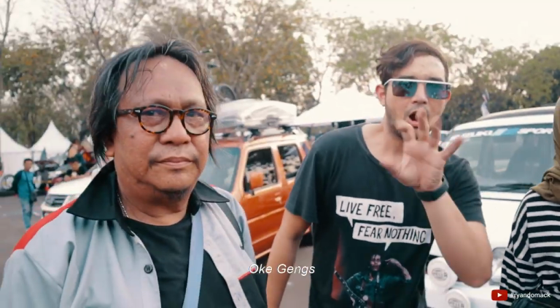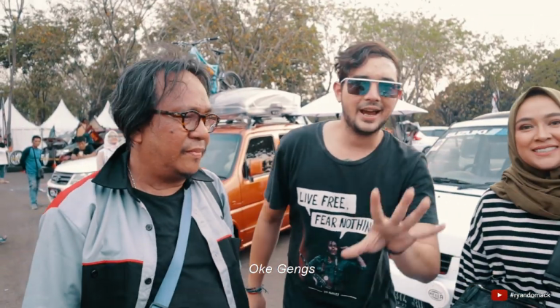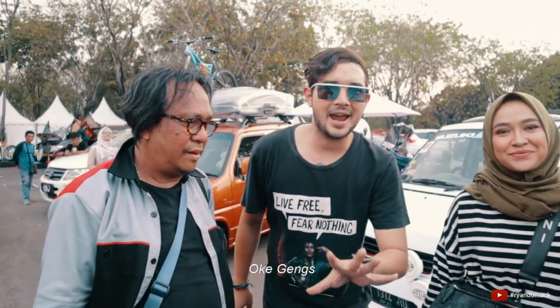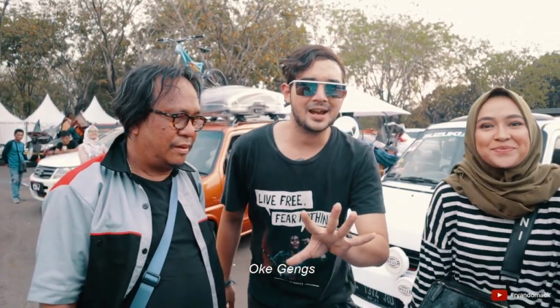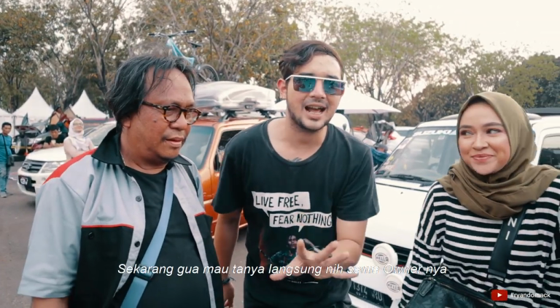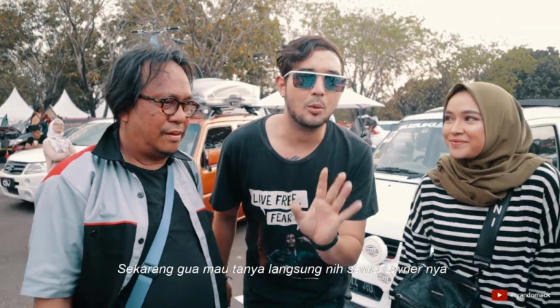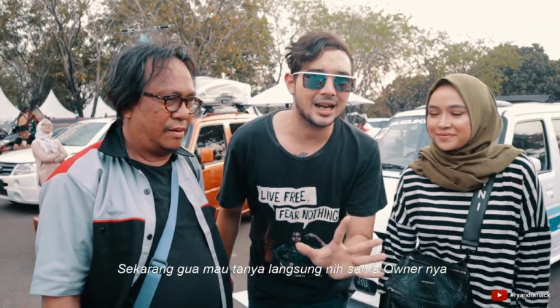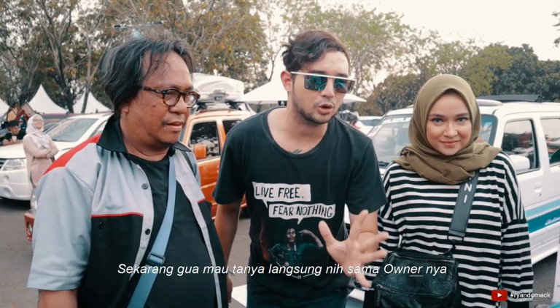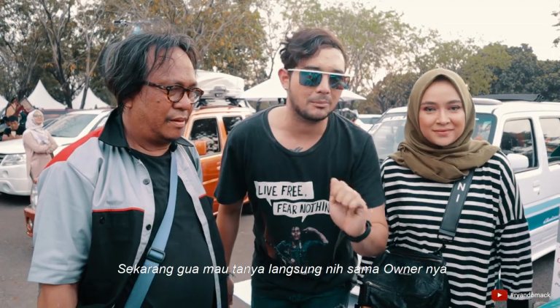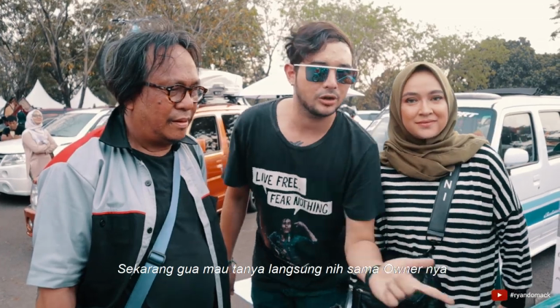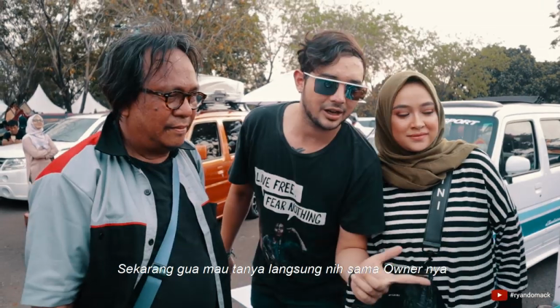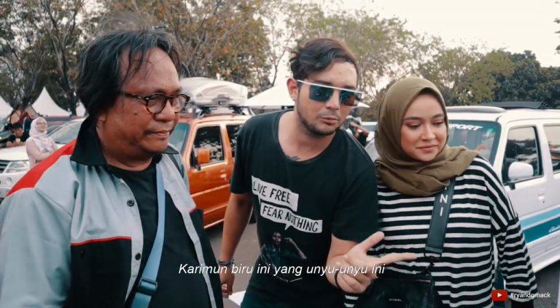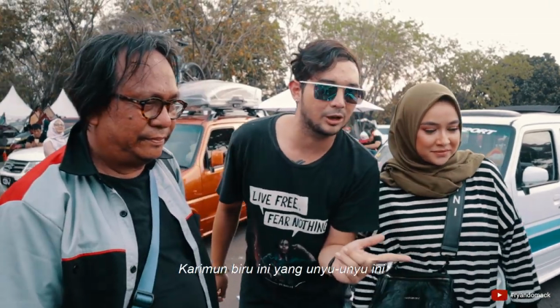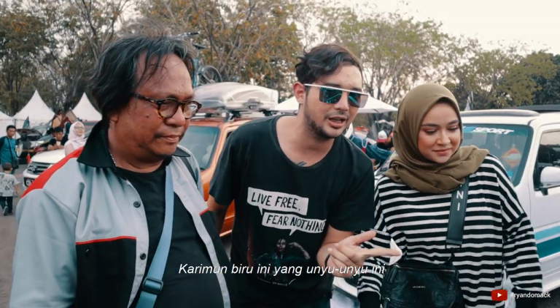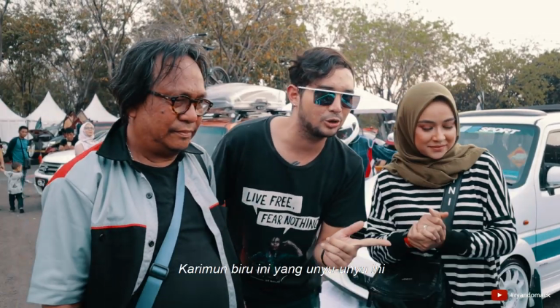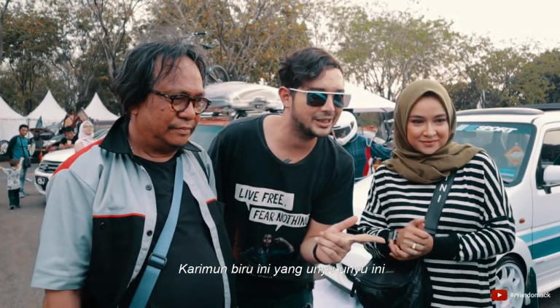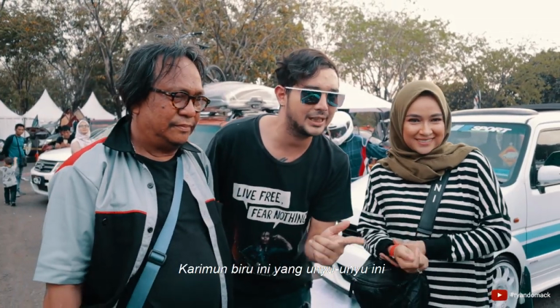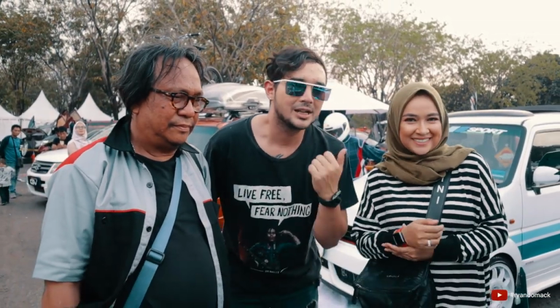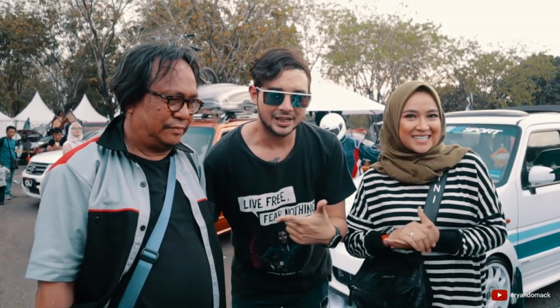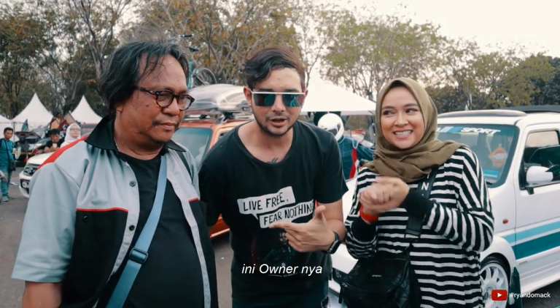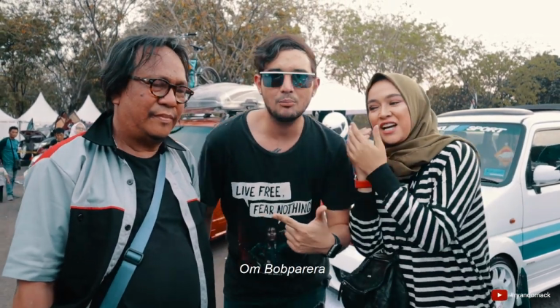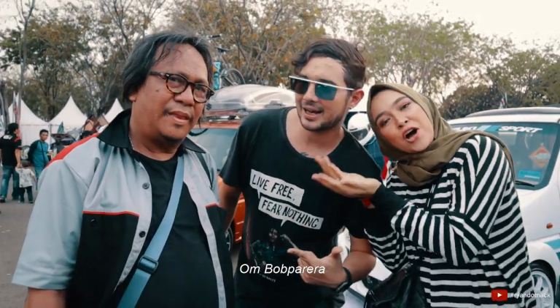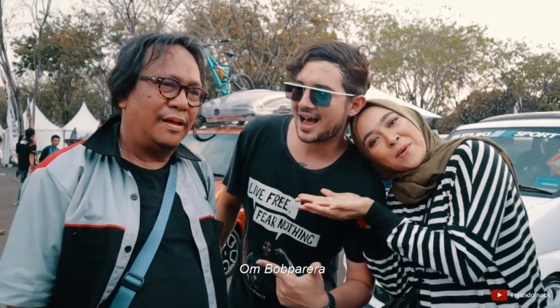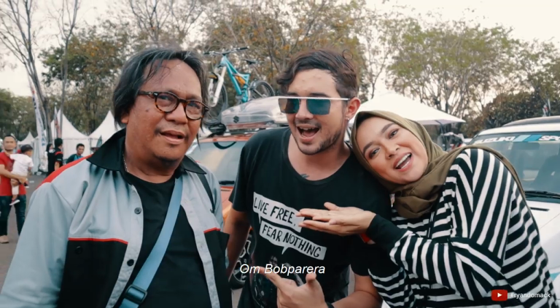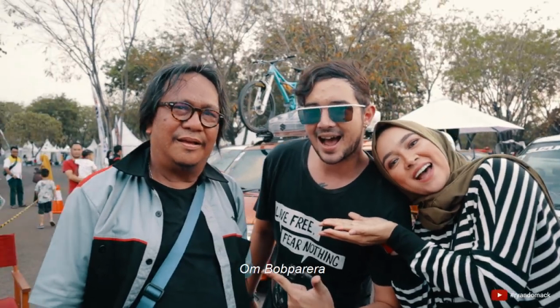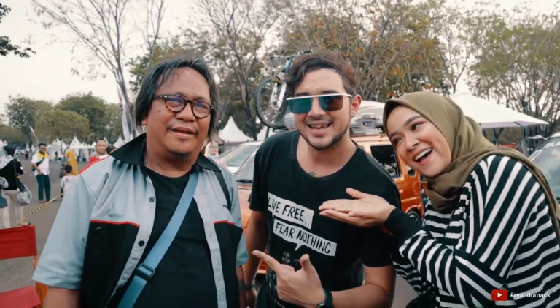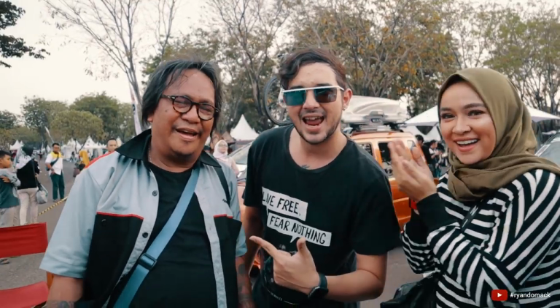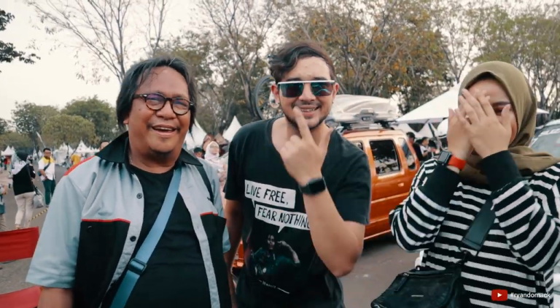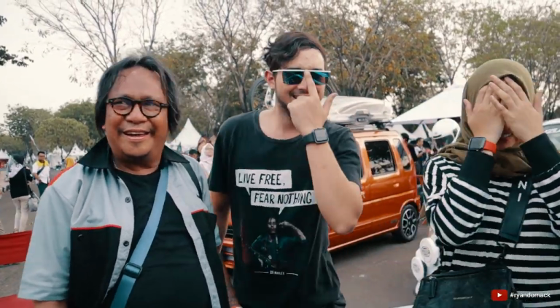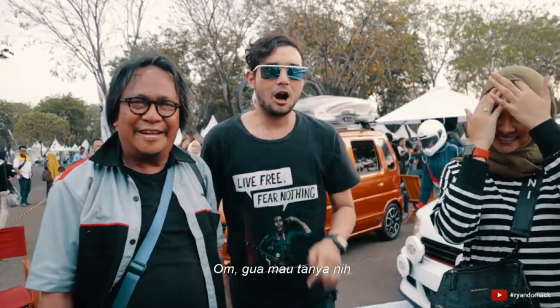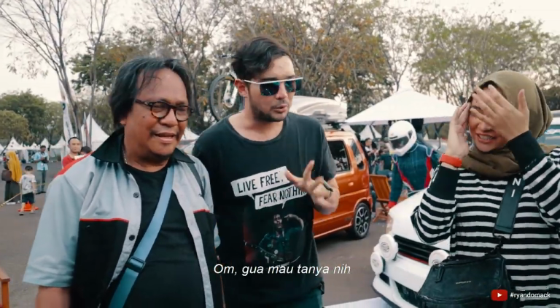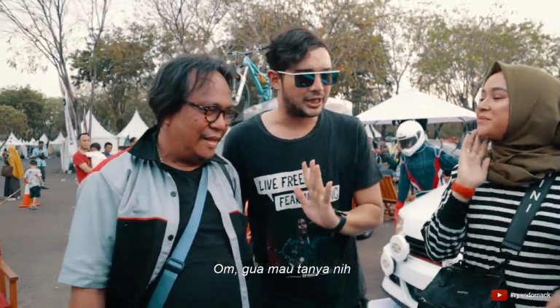We are going to check it out. Okay gang, sekarang gue mau tanya langsung sama ownernya Karimun Biru ini yang unyu-unyu ini. Ini ownernya Ombok, Rera. Oke, Om, gue mau tanya nih.